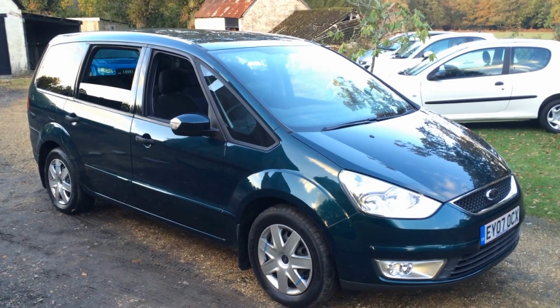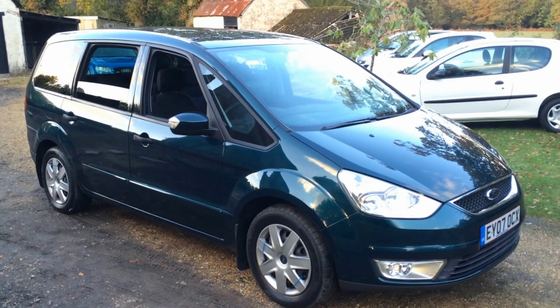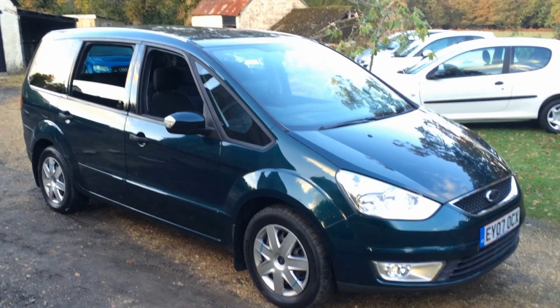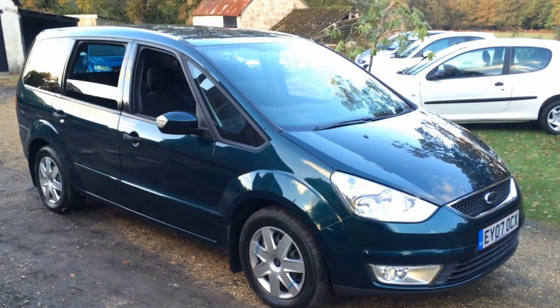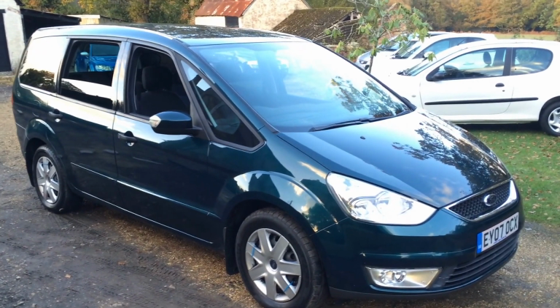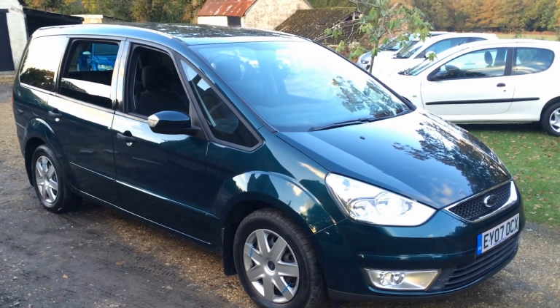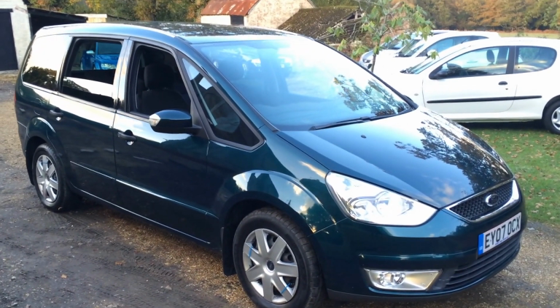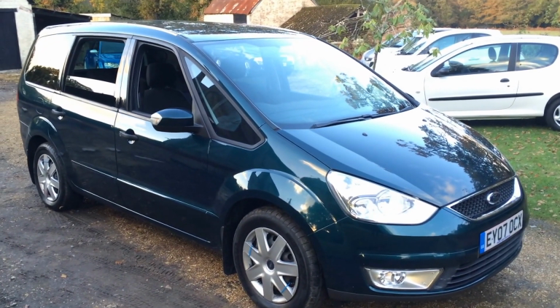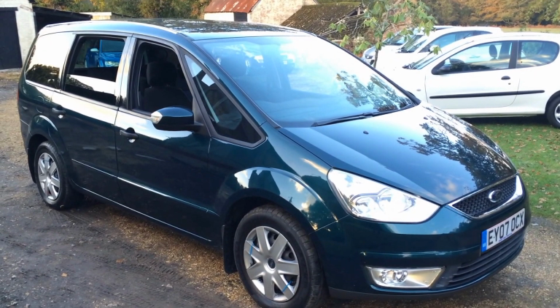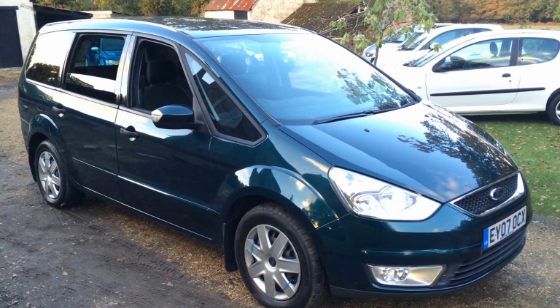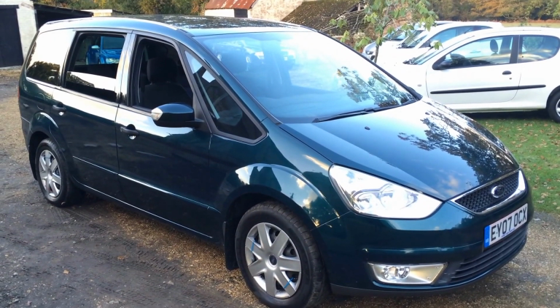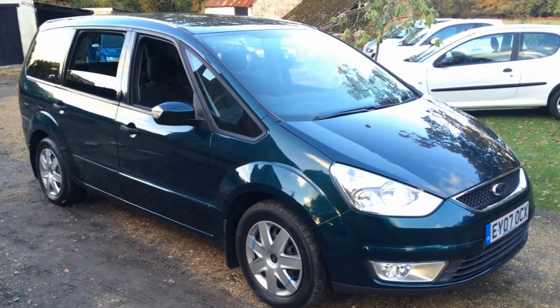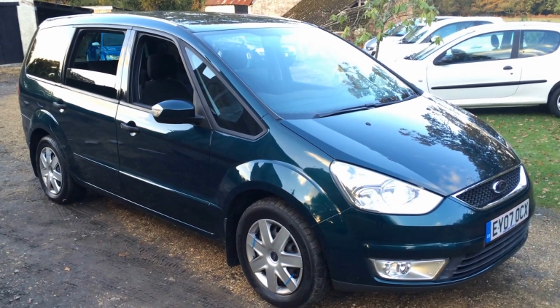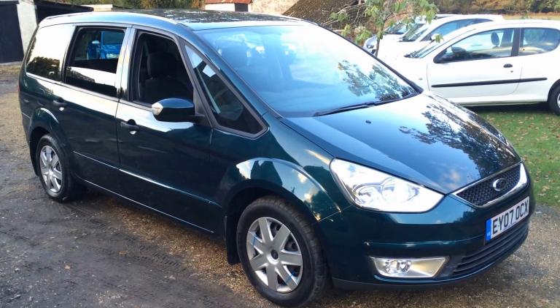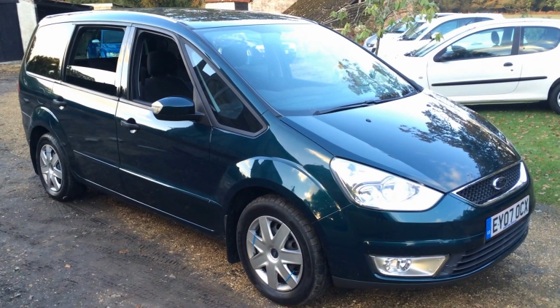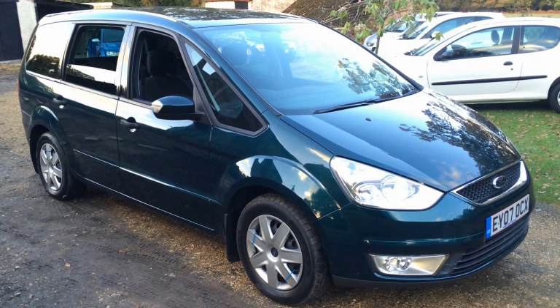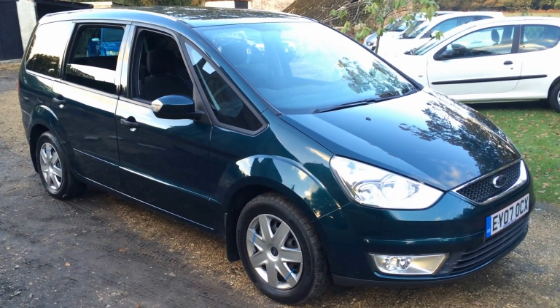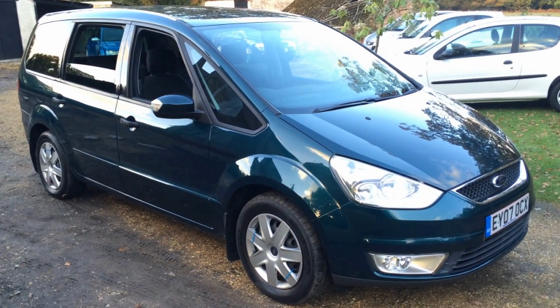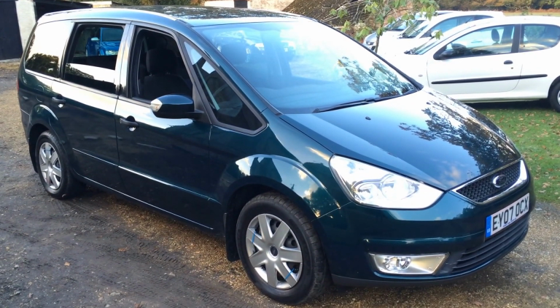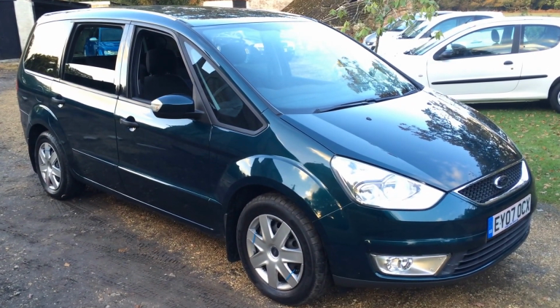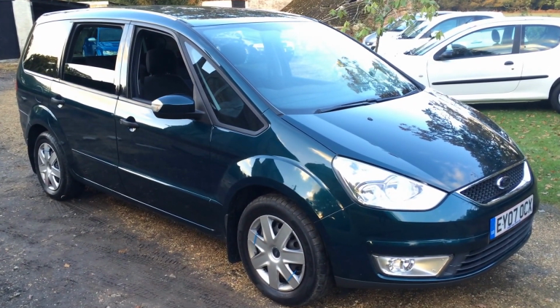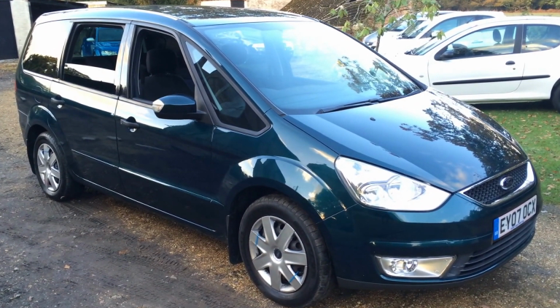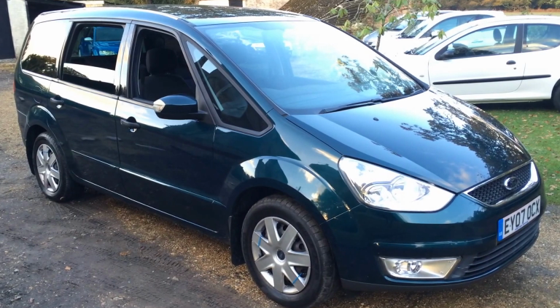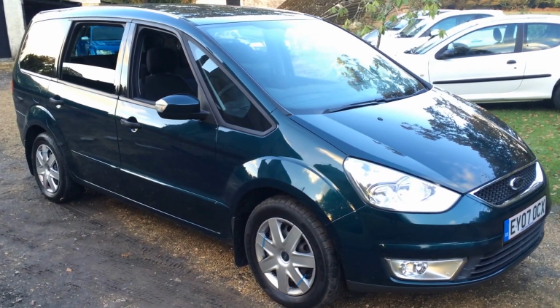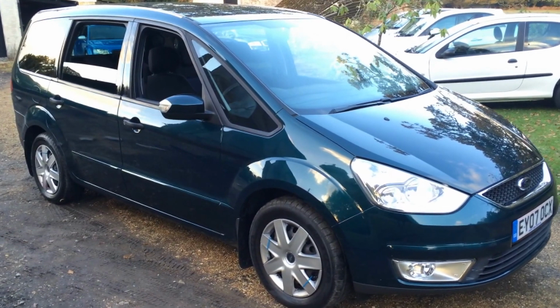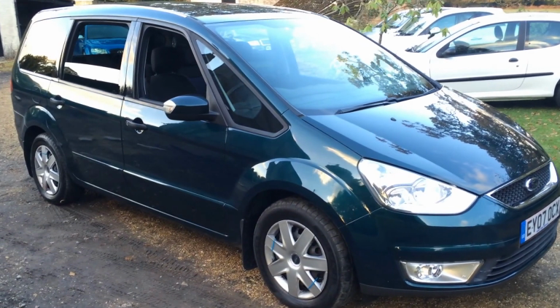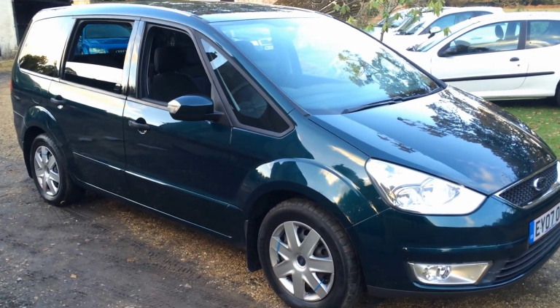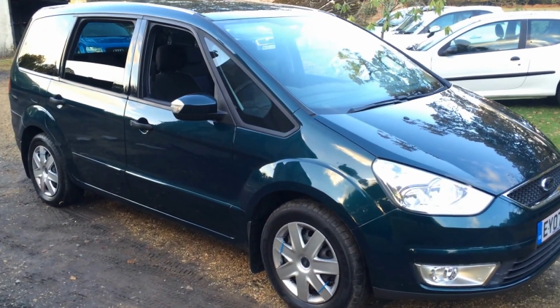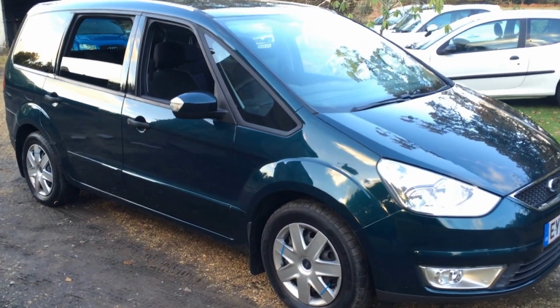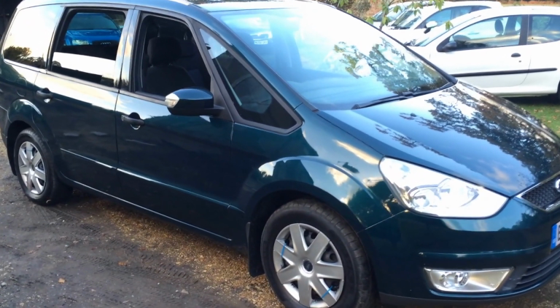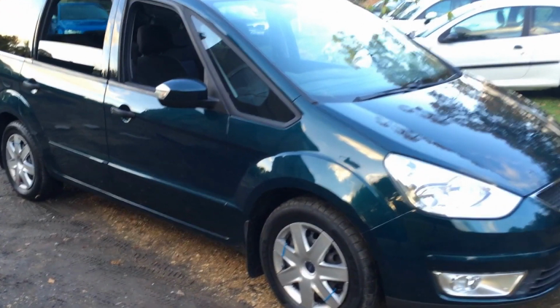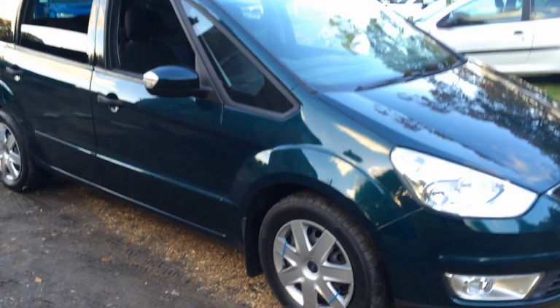It's HPI clear. It has six stamps in the service book and was last serviced last week, as well as being MOT'd. It has an MOT with no advisories. Let's go and take a closer look.